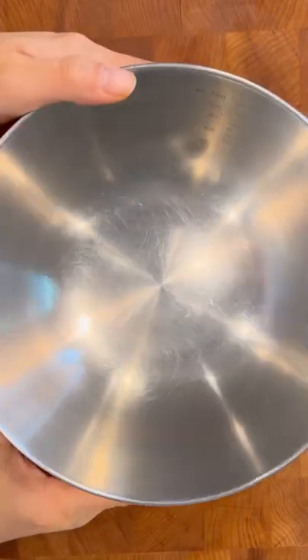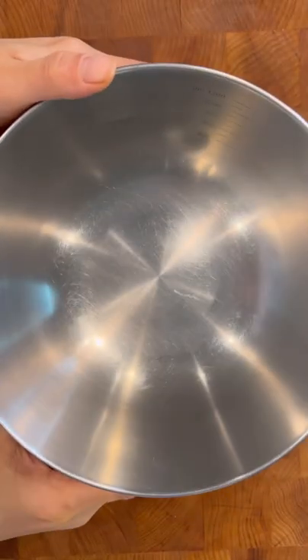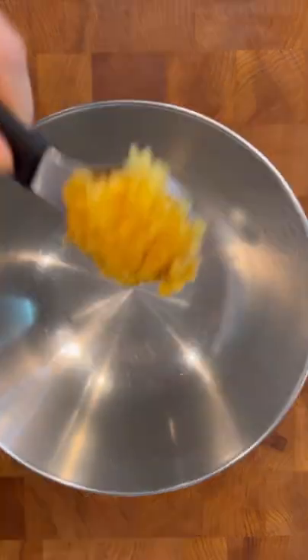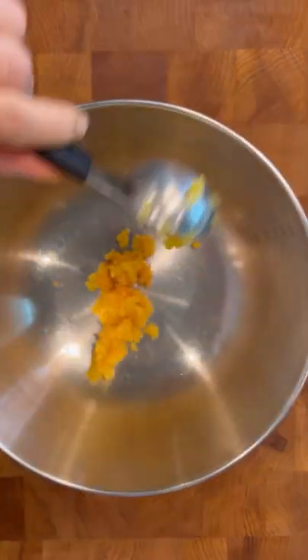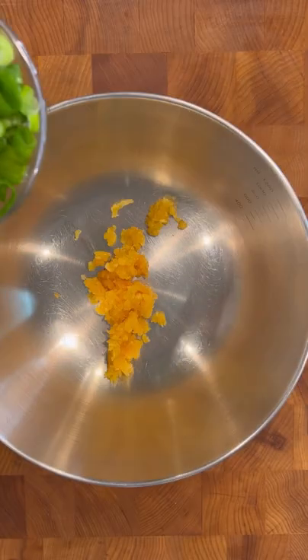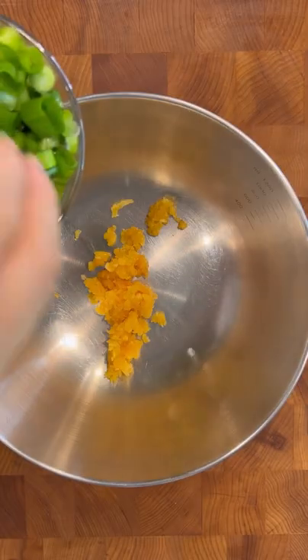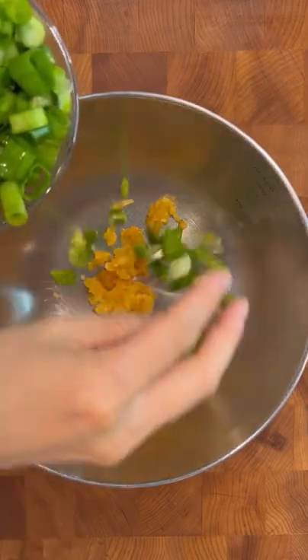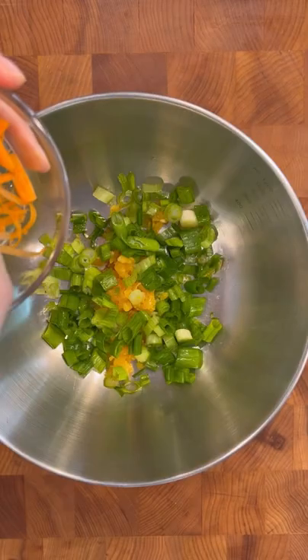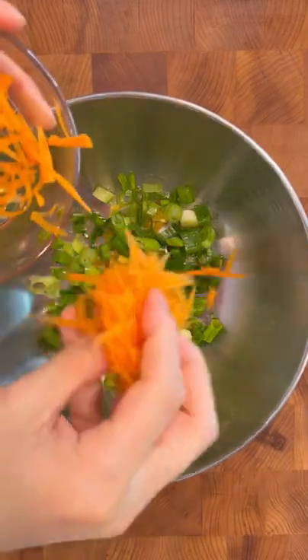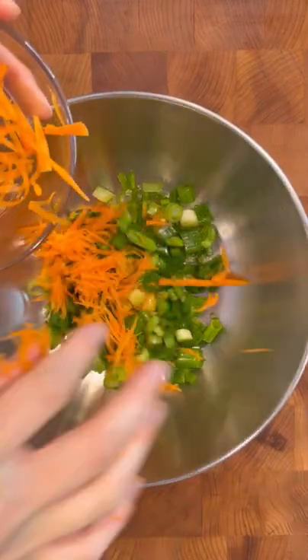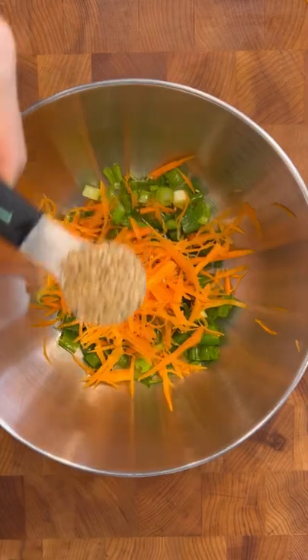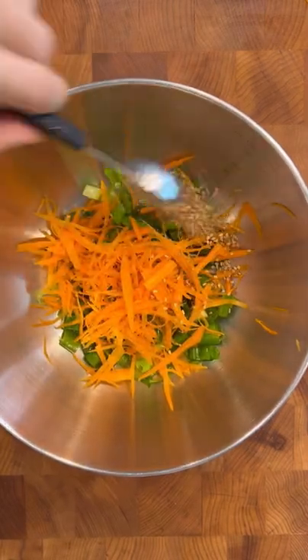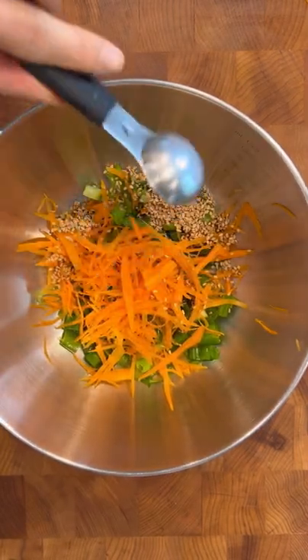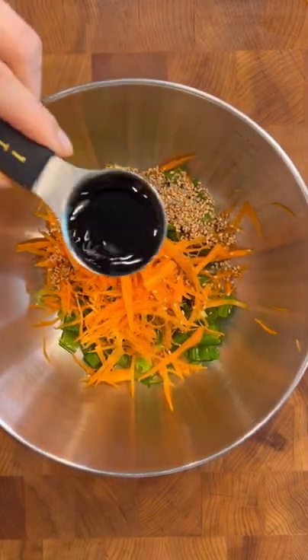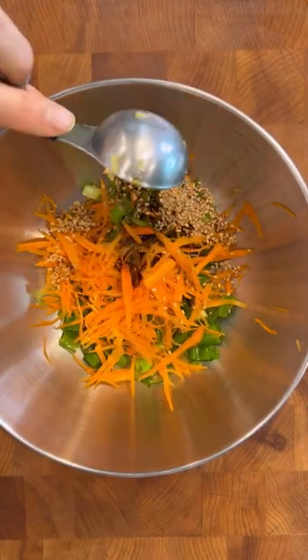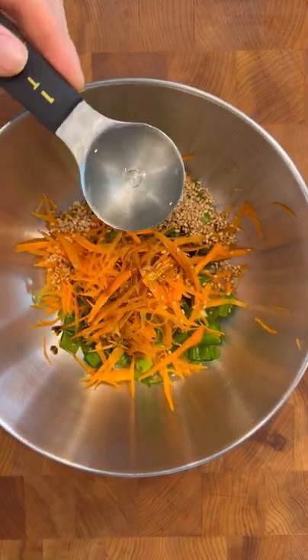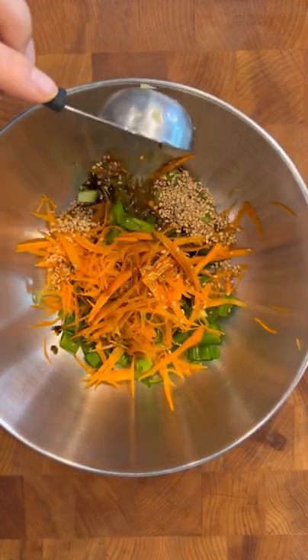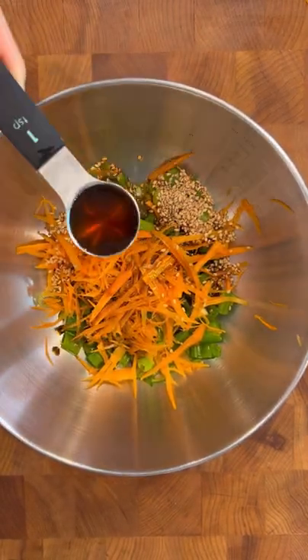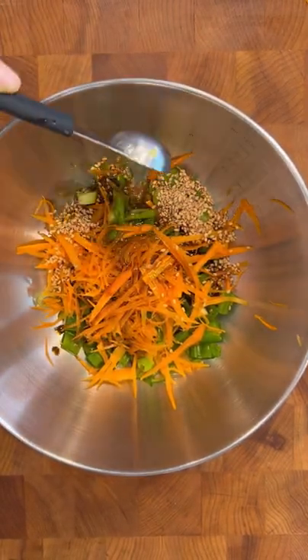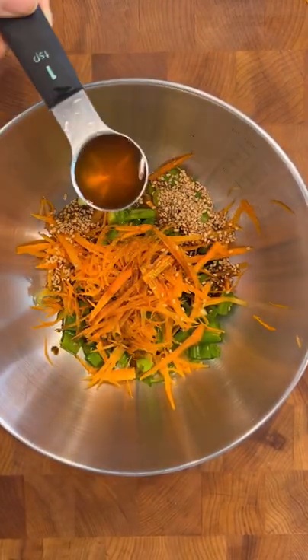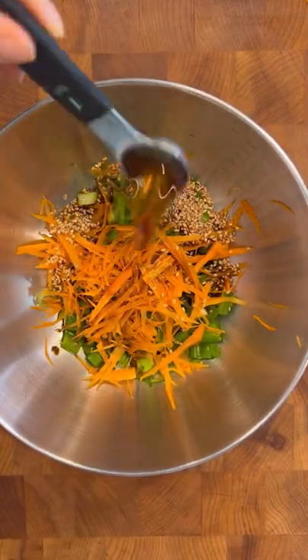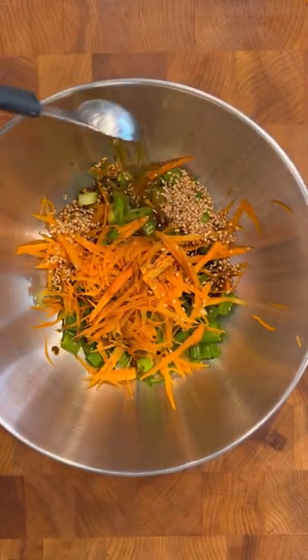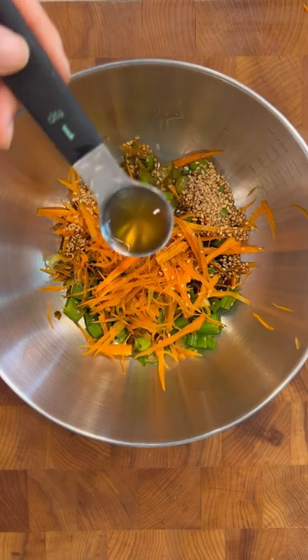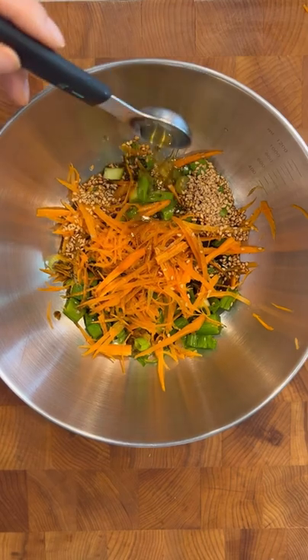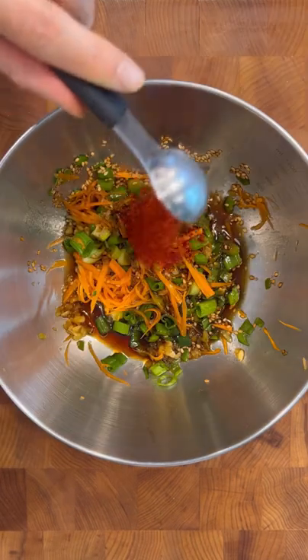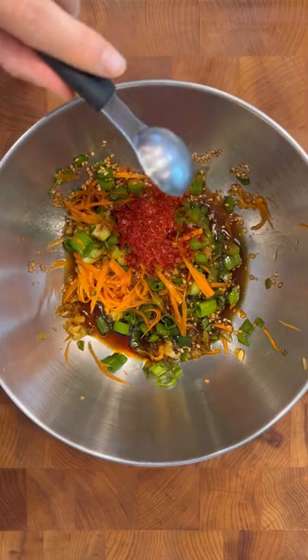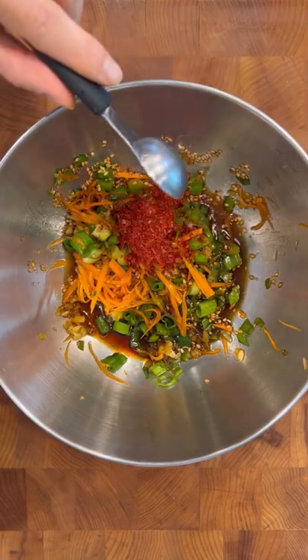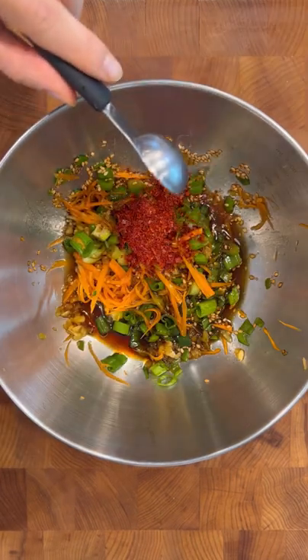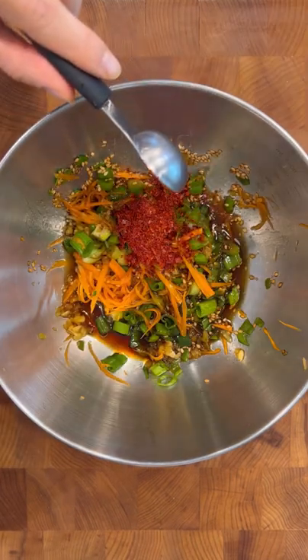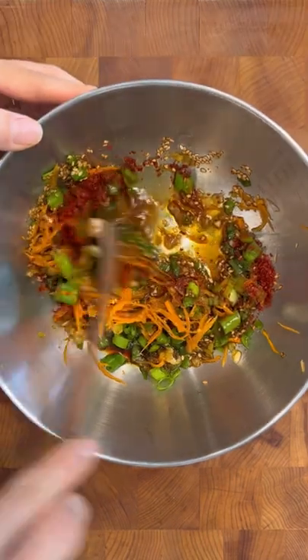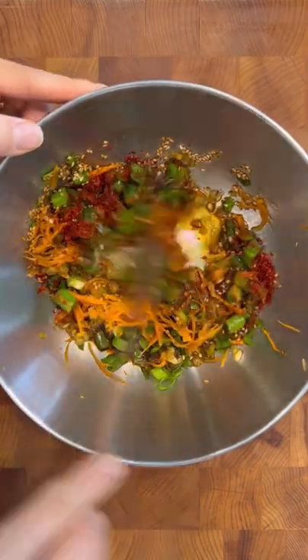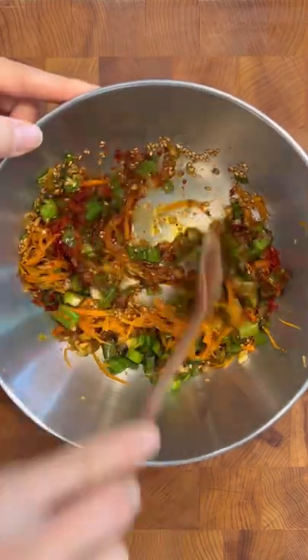Now for the sauce: minced garlic, some green onions, shredded carrots, roasted sesame seeds, soy sauce, water, fish sauce, choice of sweetener, sesame seed oil, add gochugaru or curry red pepper flakes, and mix until well combined.